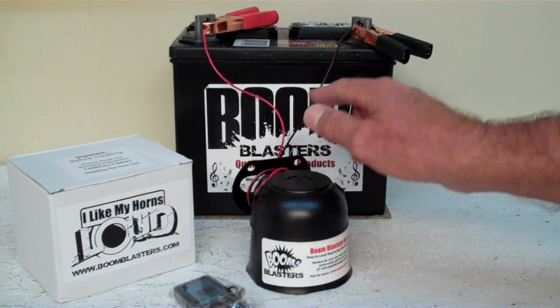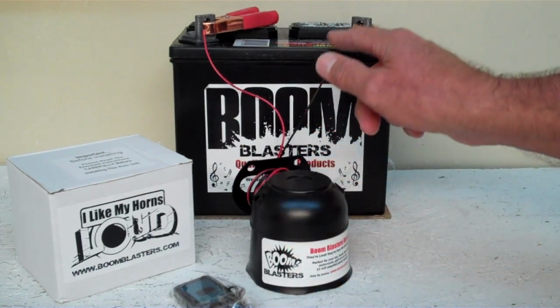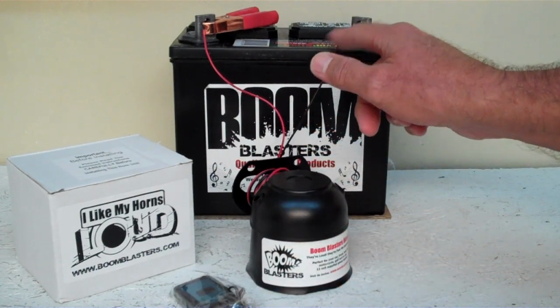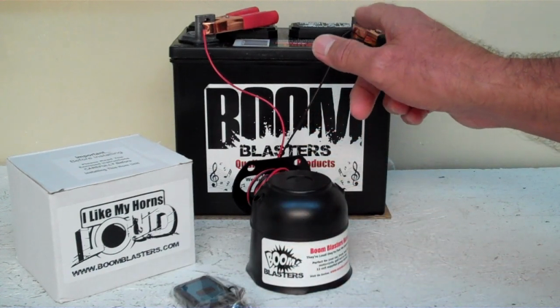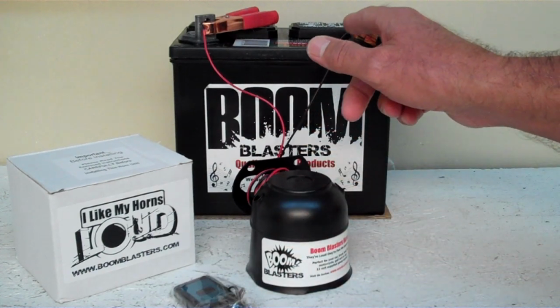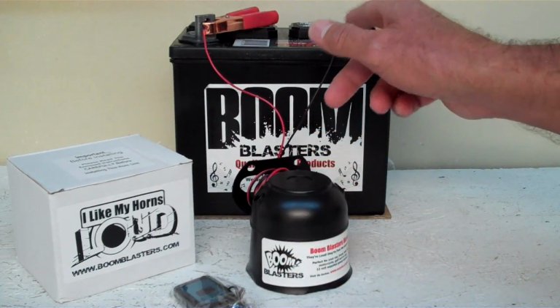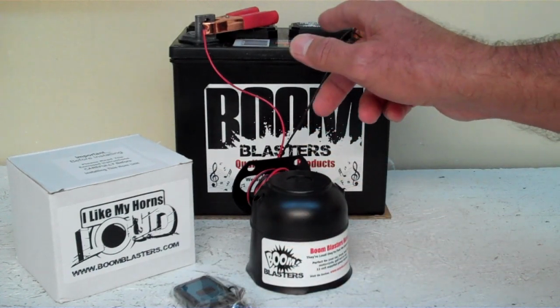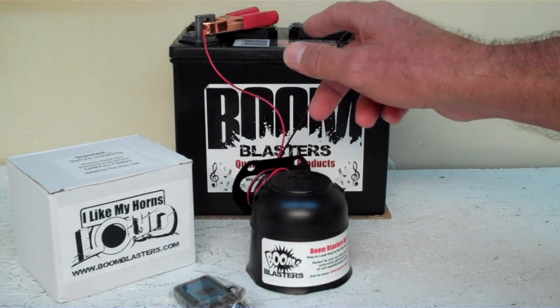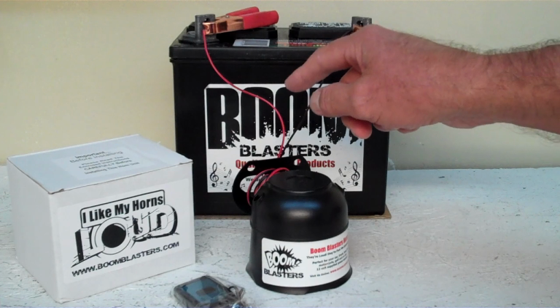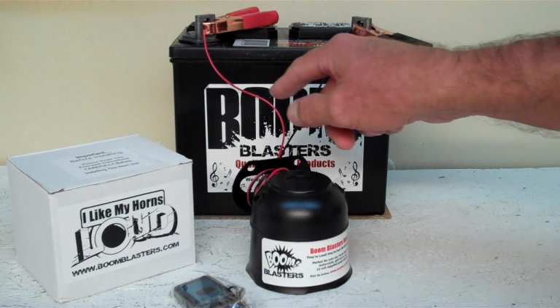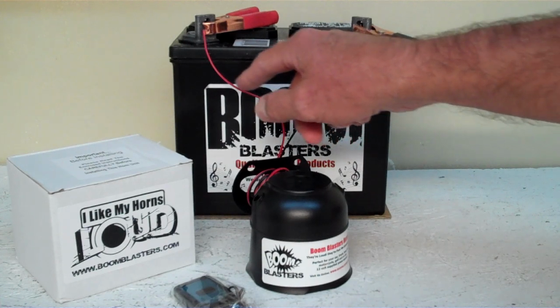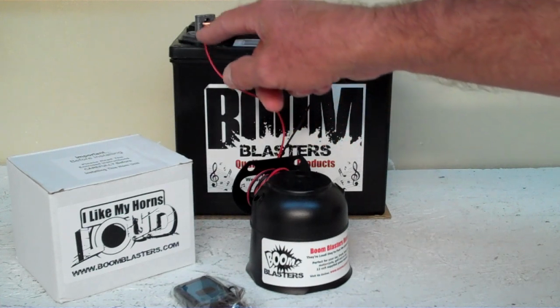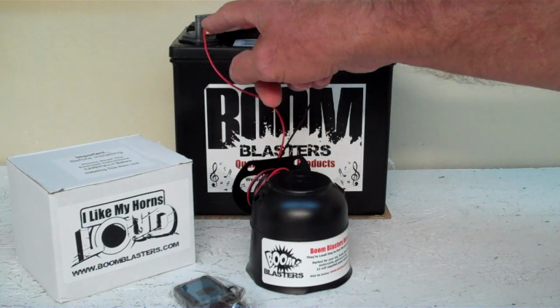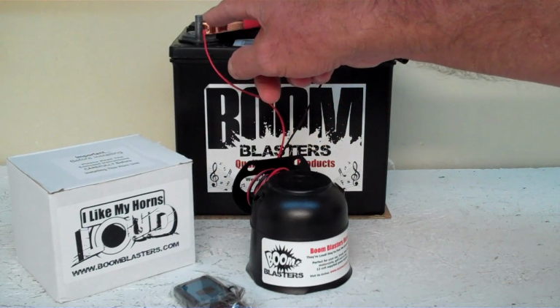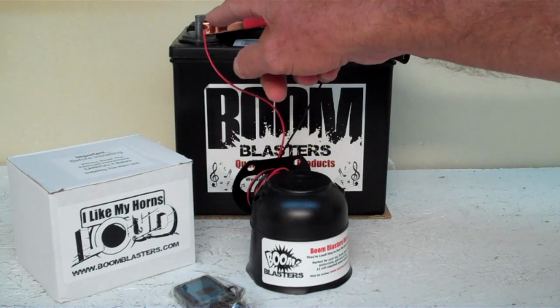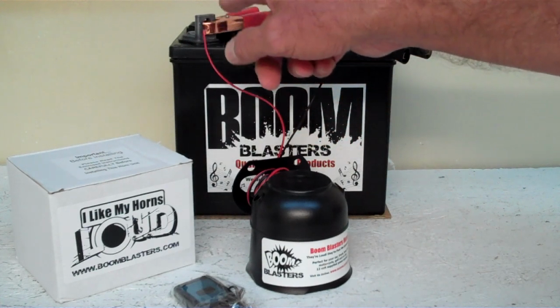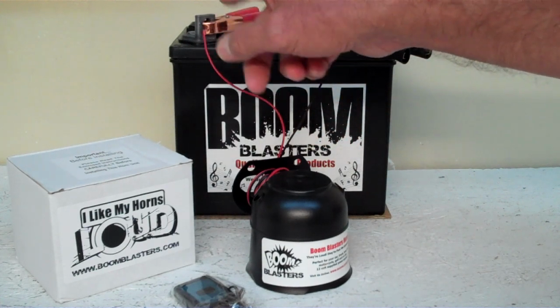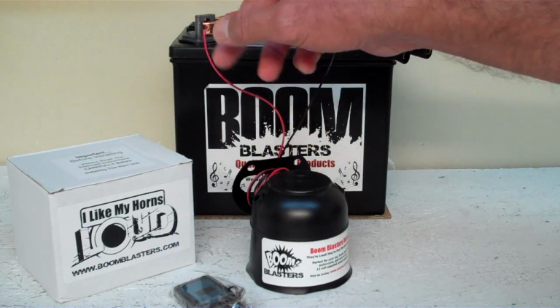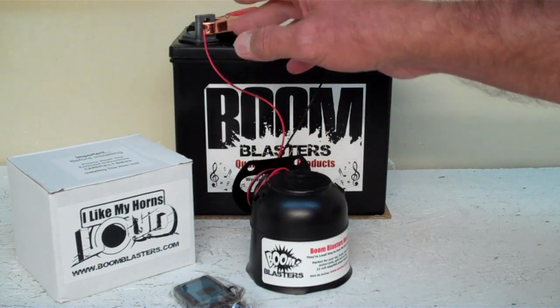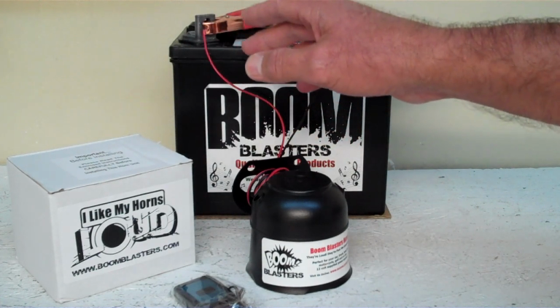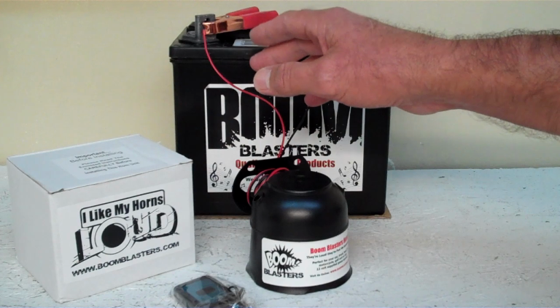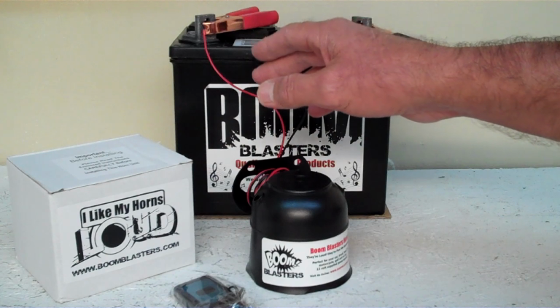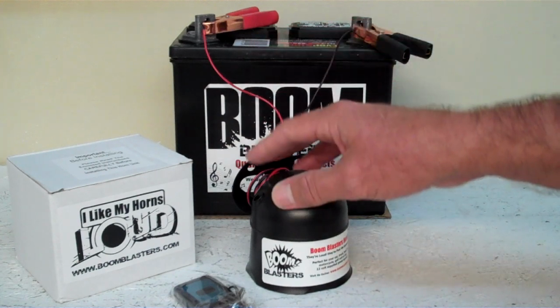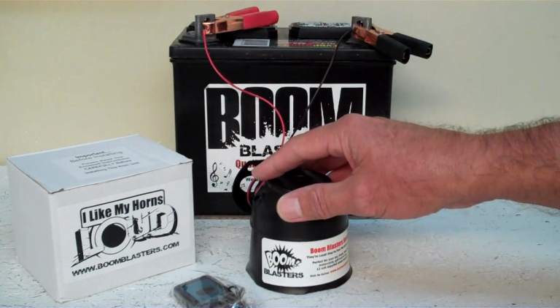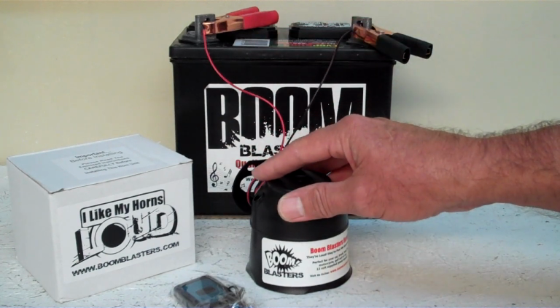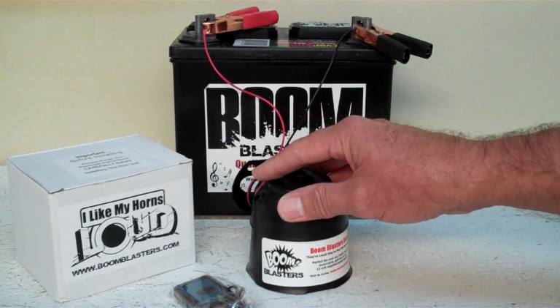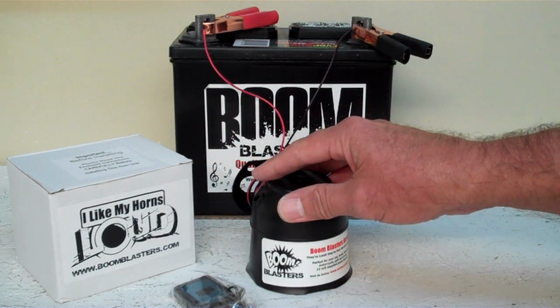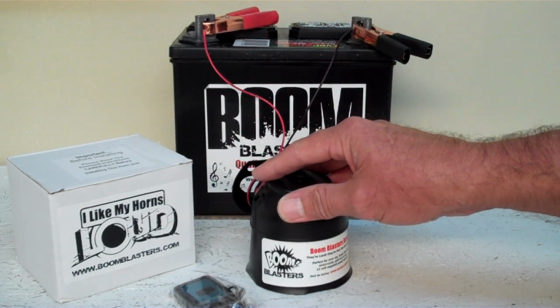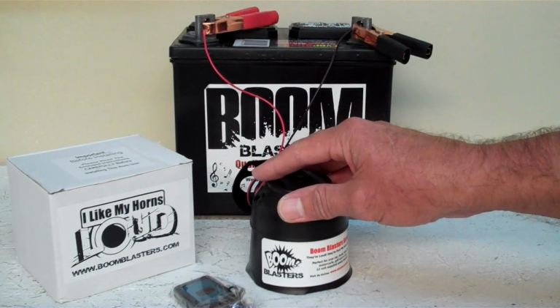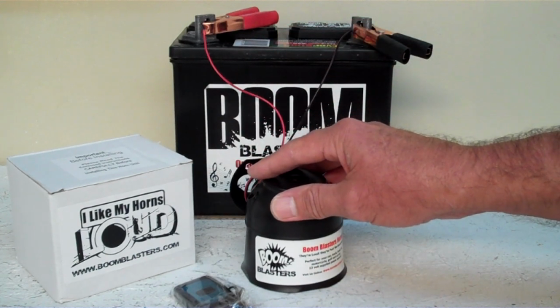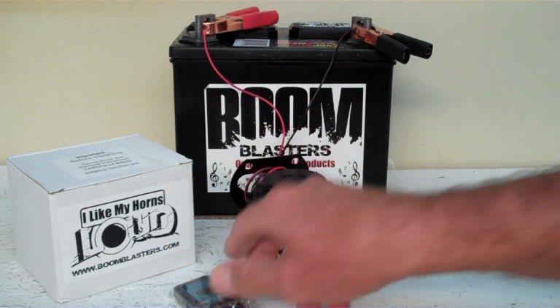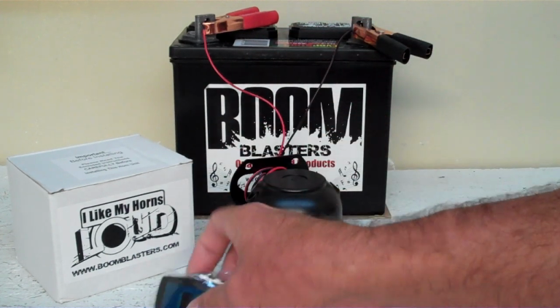Your black wire goes to a ground somewhere — it could be your battery or just anywhere you have a good ground source. Then your red wire coming from your horn will go to a 12 volt power source: it could be your battery, a fuse, or just anywhere you have a good 12 volt power source. So this is our Hyena Laughing Sounds Wireless Car Horn.